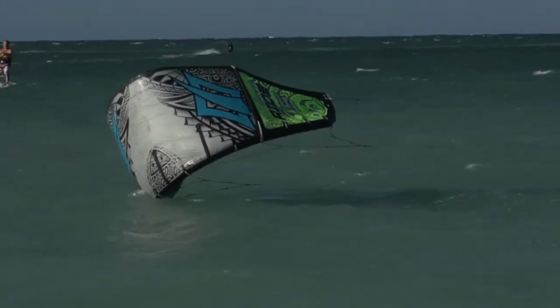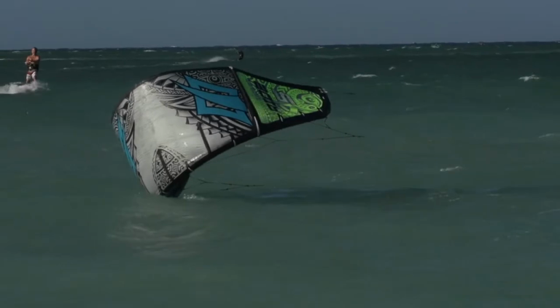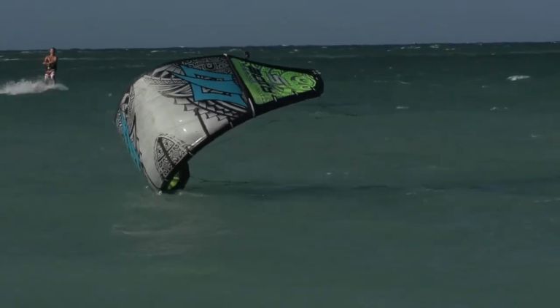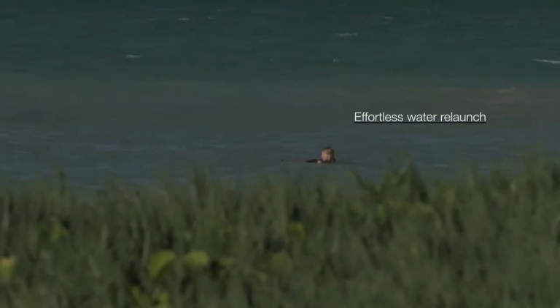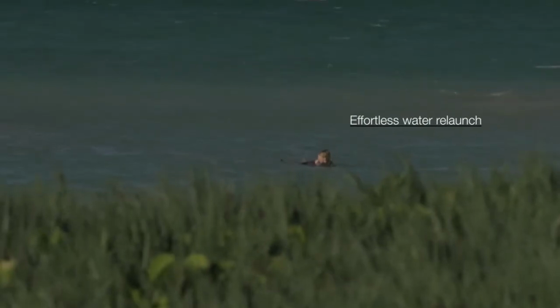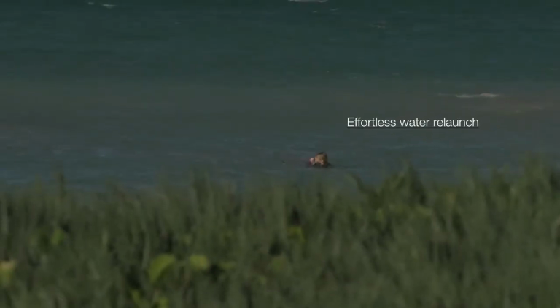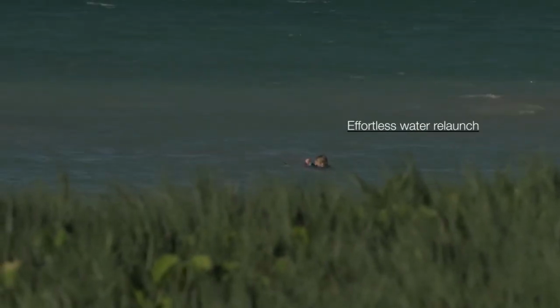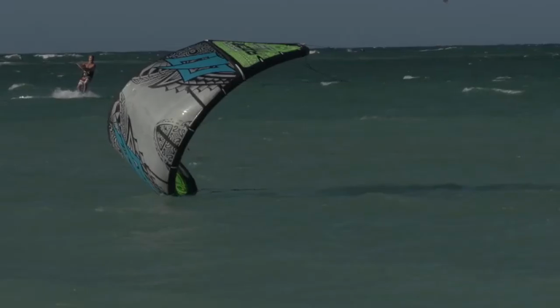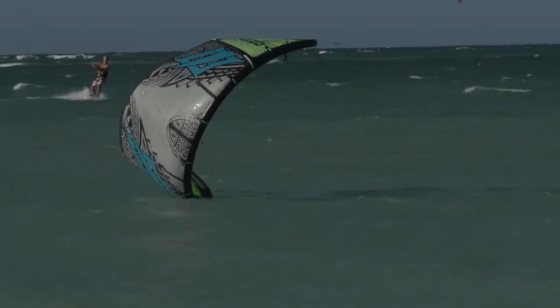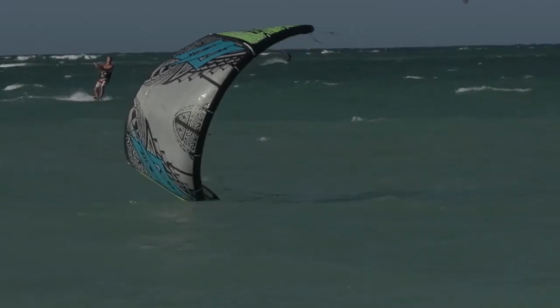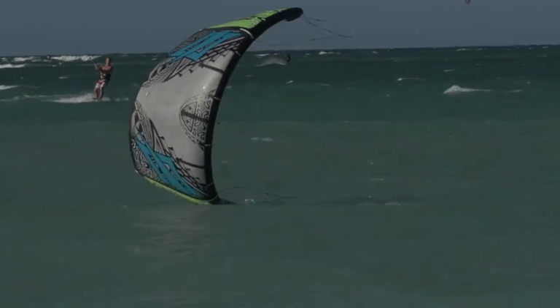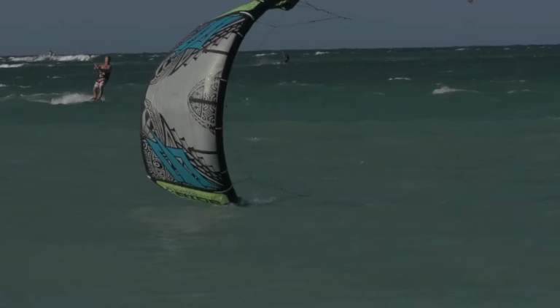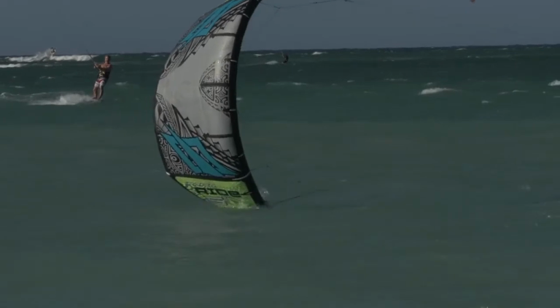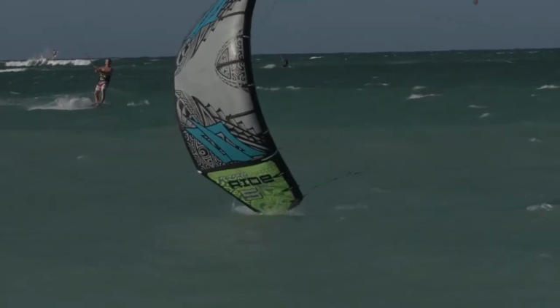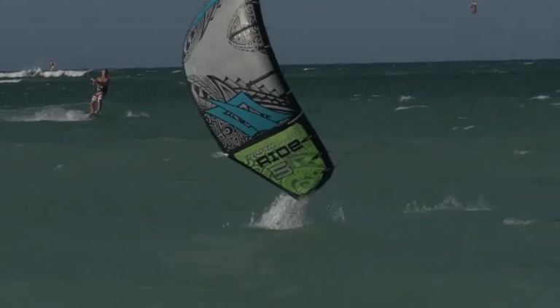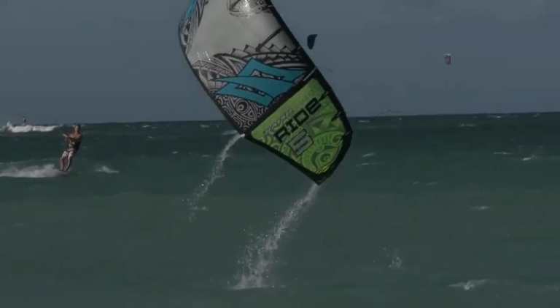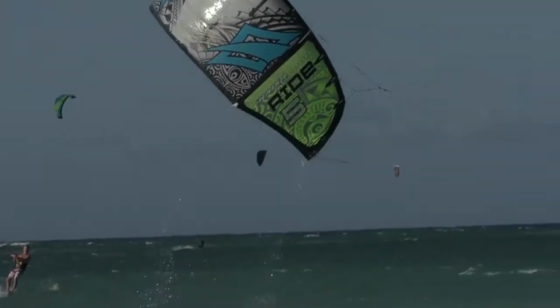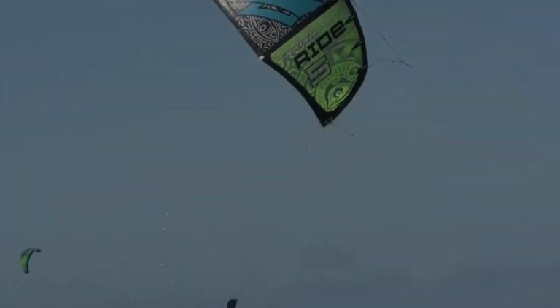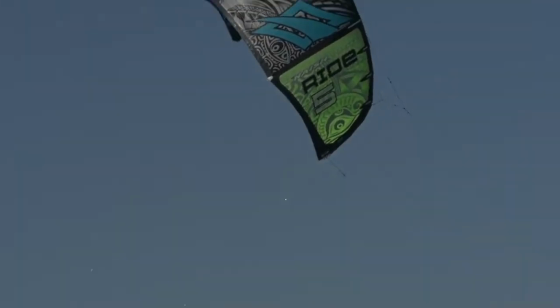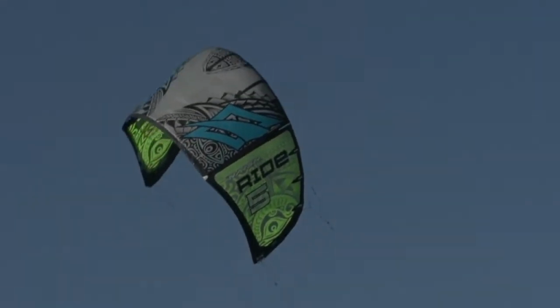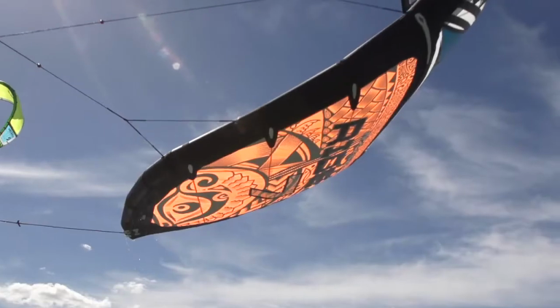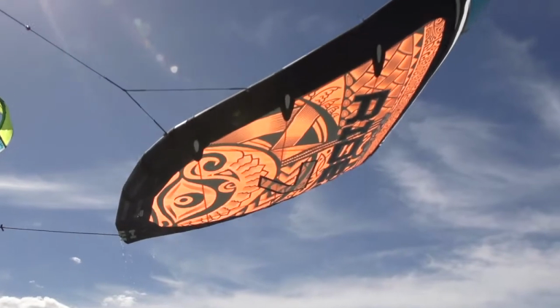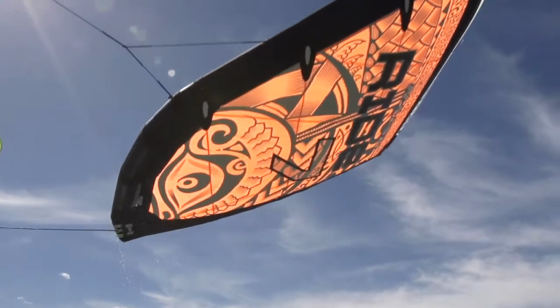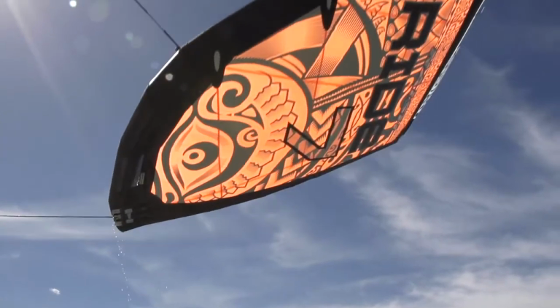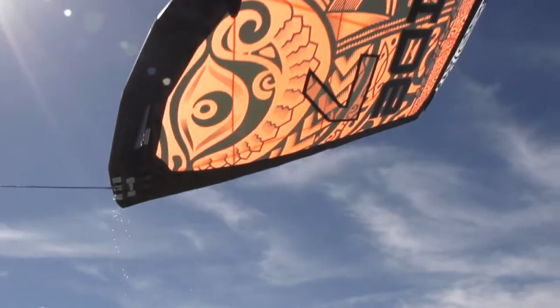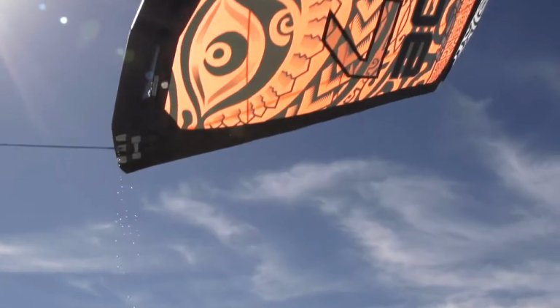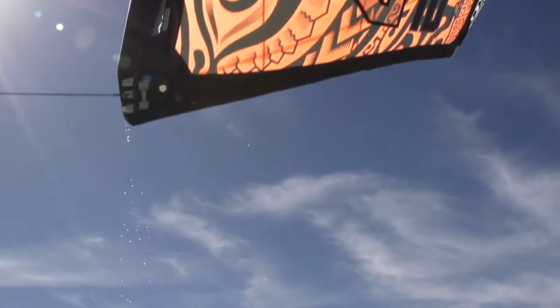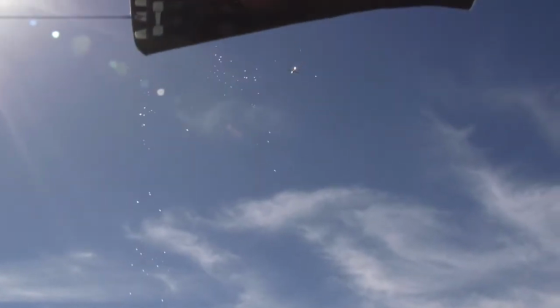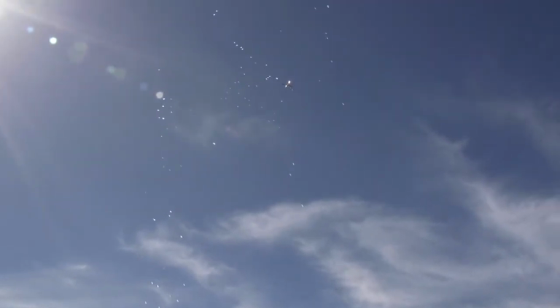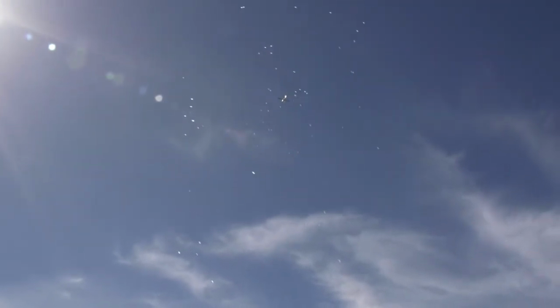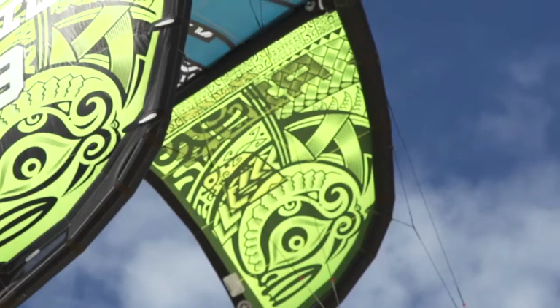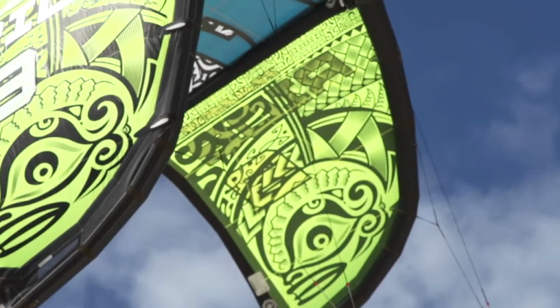The new thing we worked on this year on the Ride was to make the already excellent water relaunch even better. To do that, we changed the shape of the leading edge in the wingtip area. The idea was to reduce the amount of wetted surface of the kite when it's on the water, reducing the amount of drag to relaunch faster.